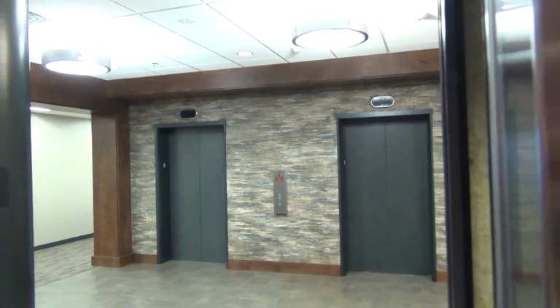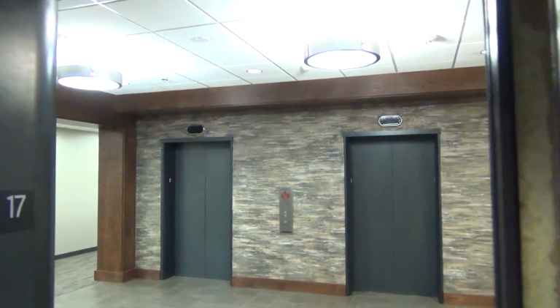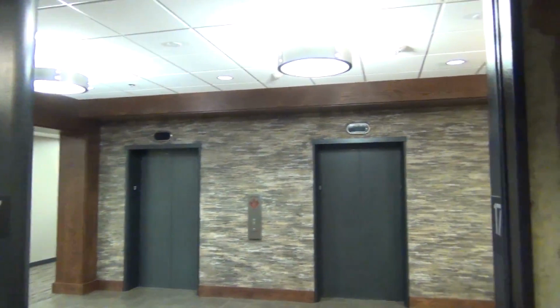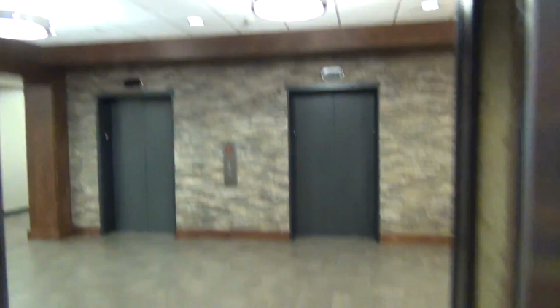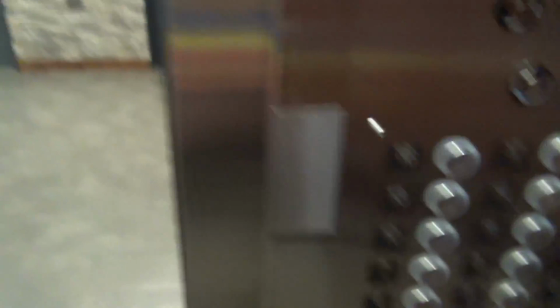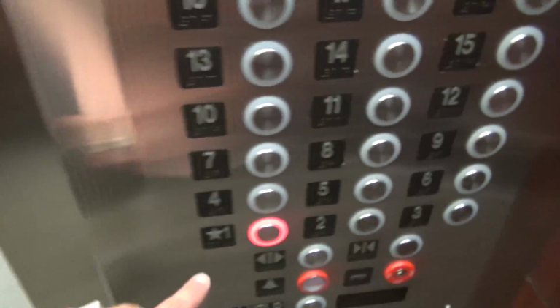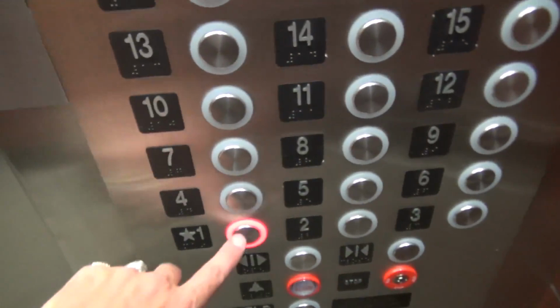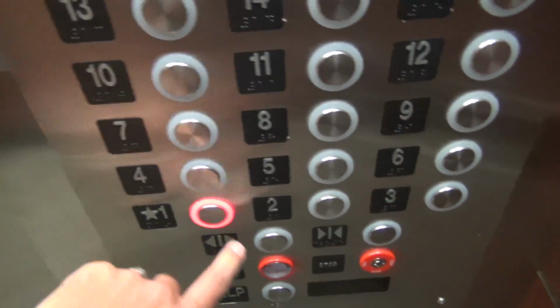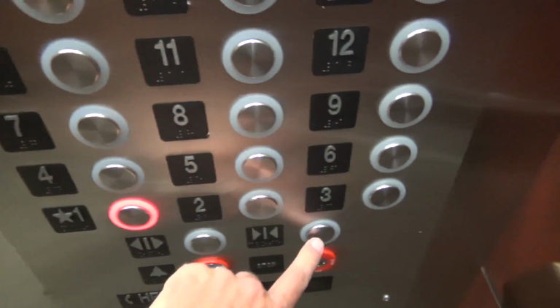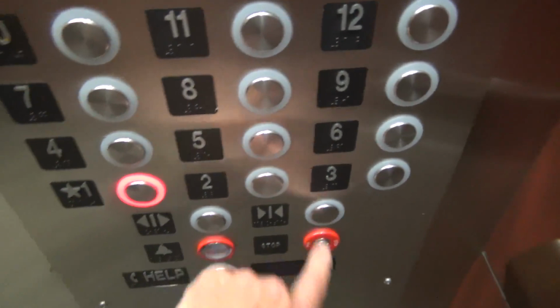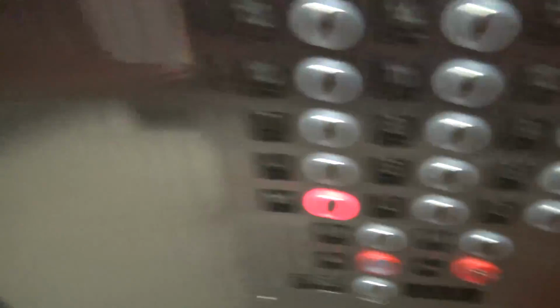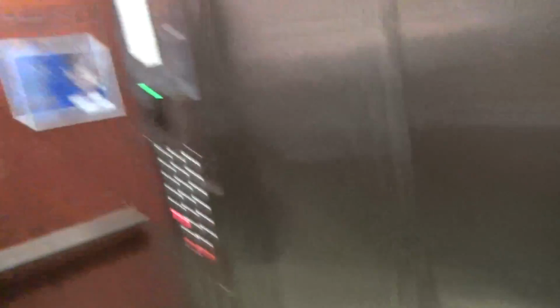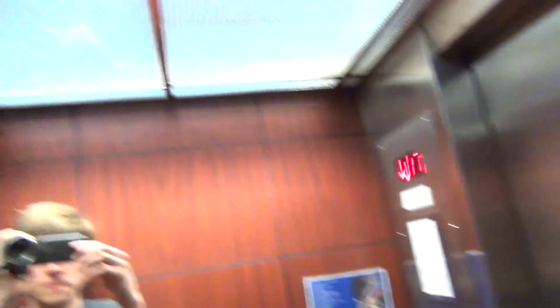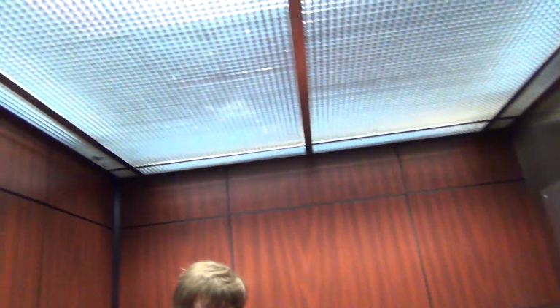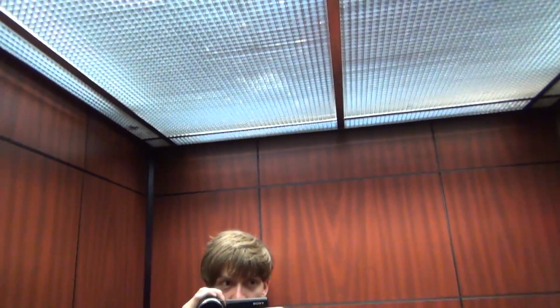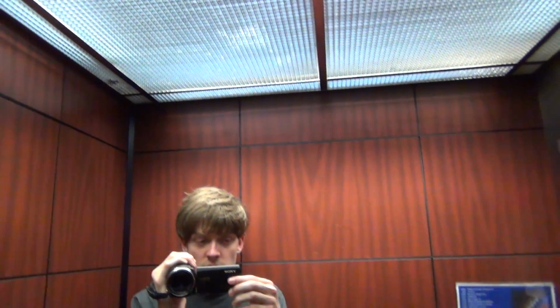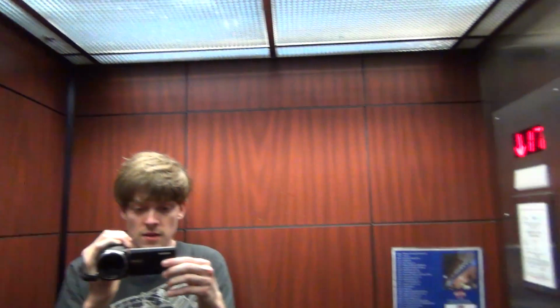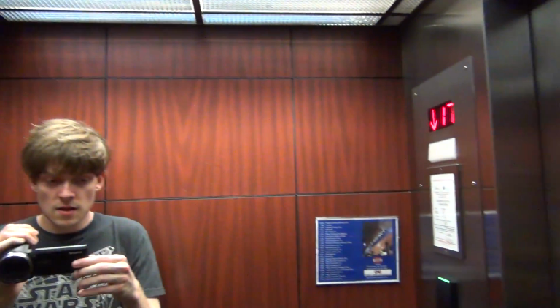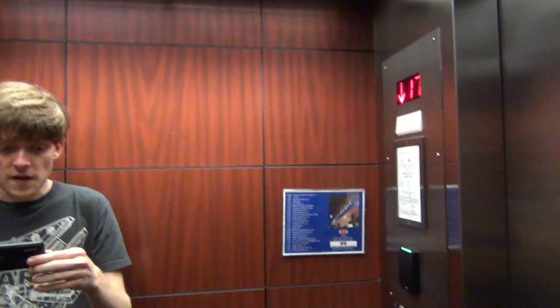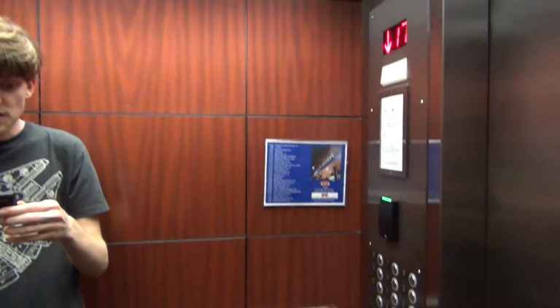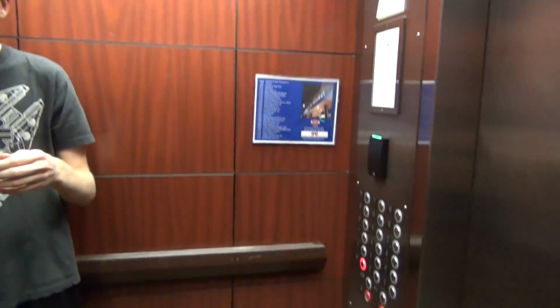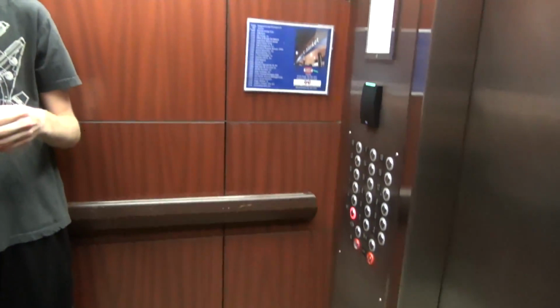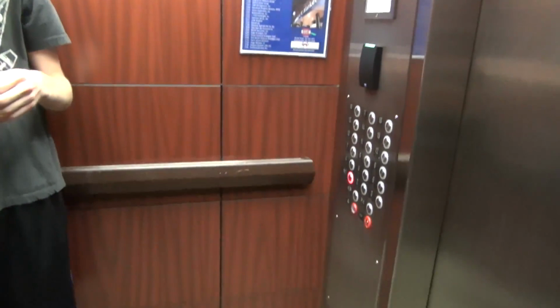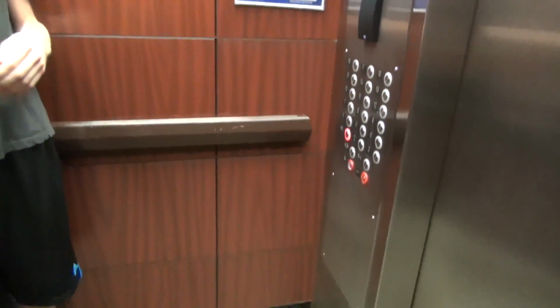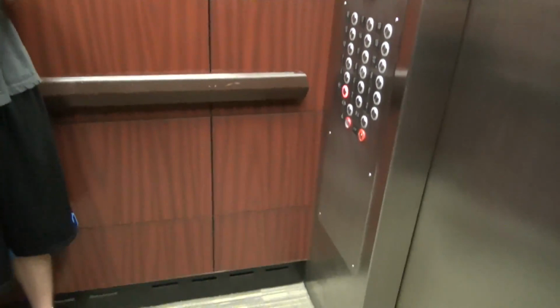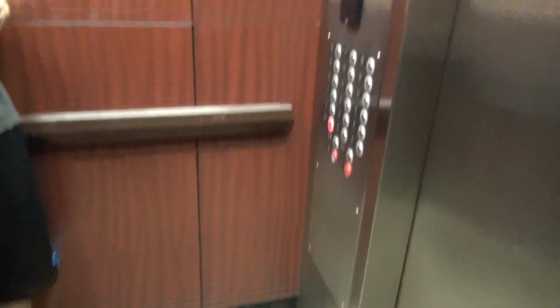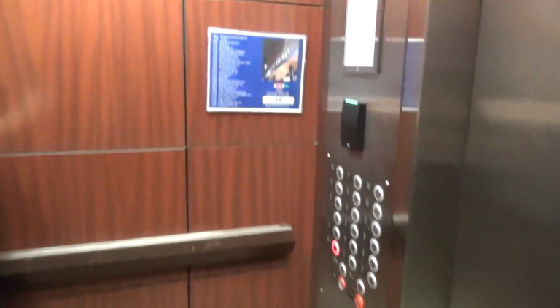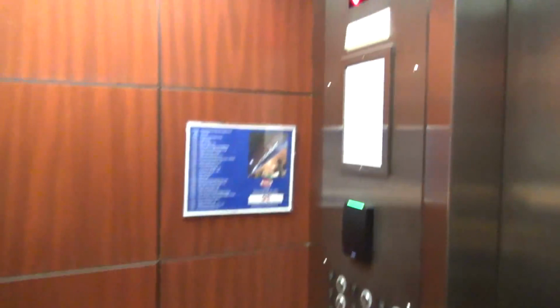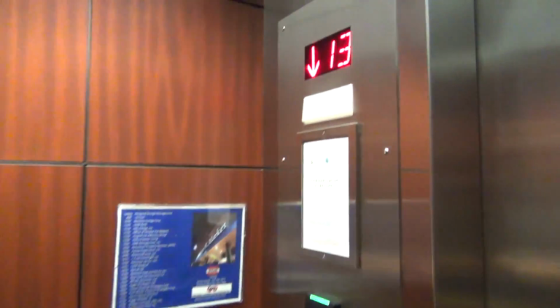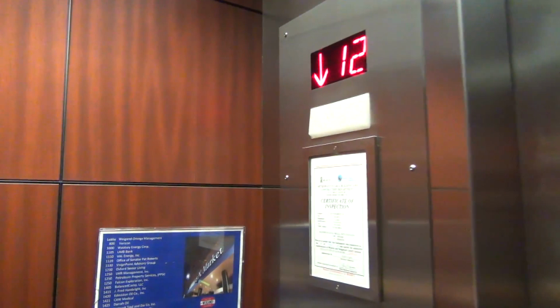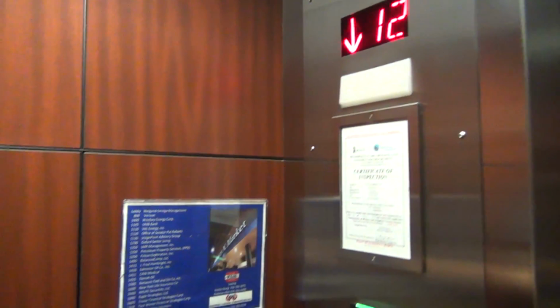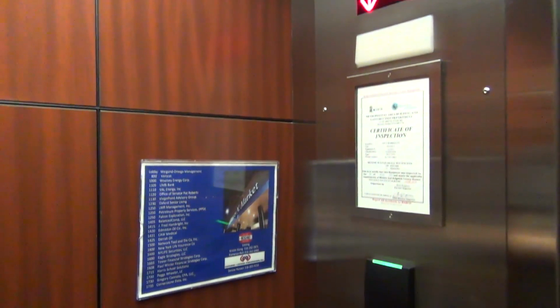Nice lobby. 17 is as high as we go. What do you think about this? They're fast, they take a while to start. Watch the indicator — it moves a bunch.